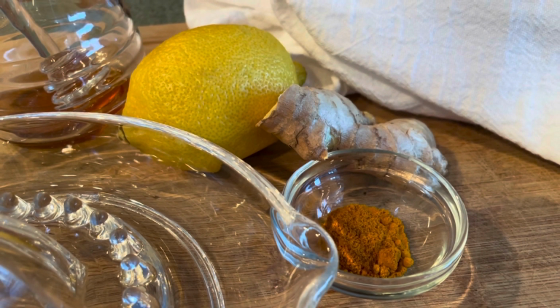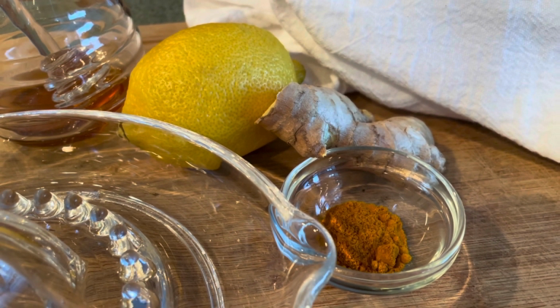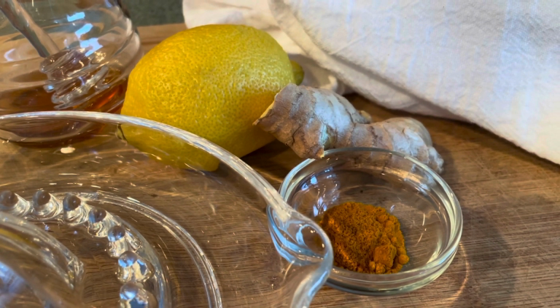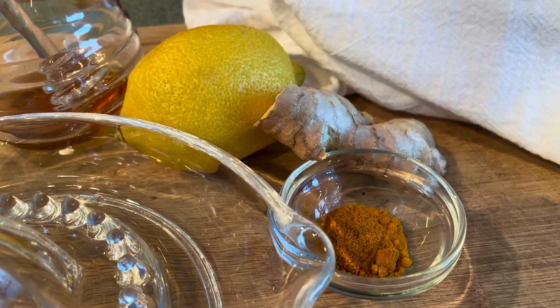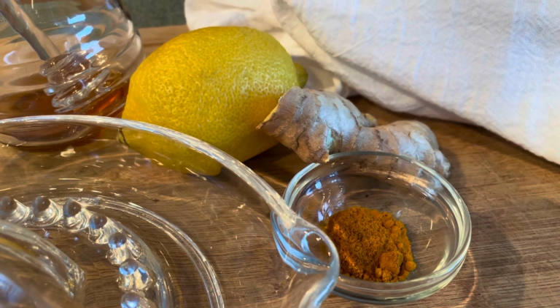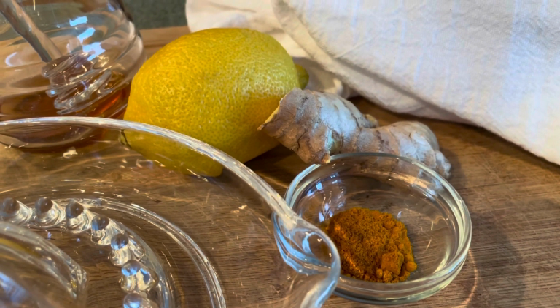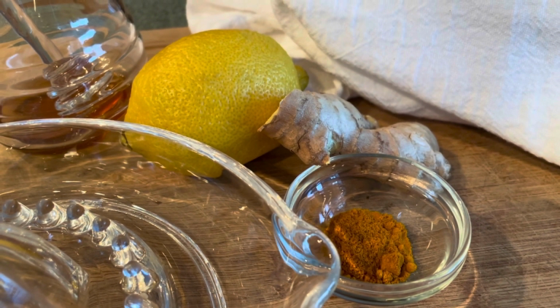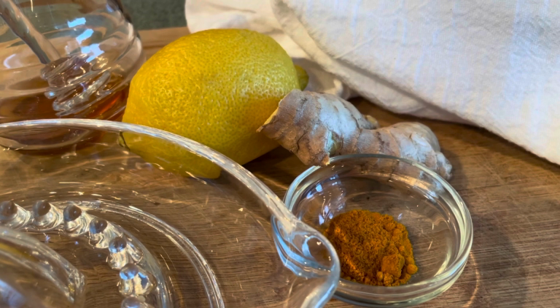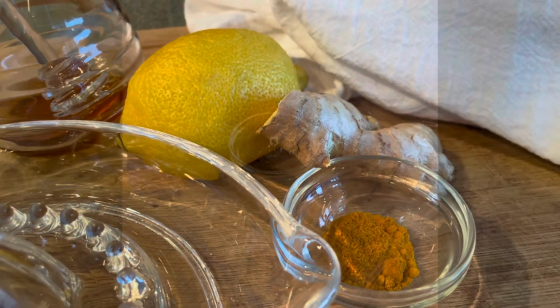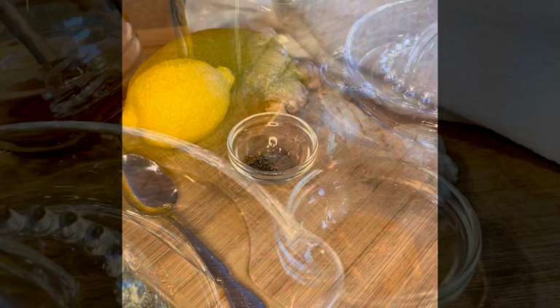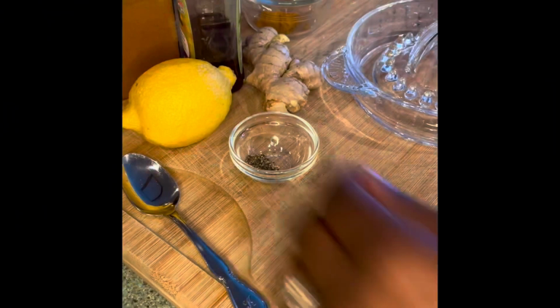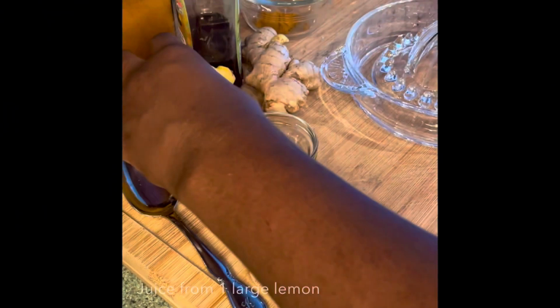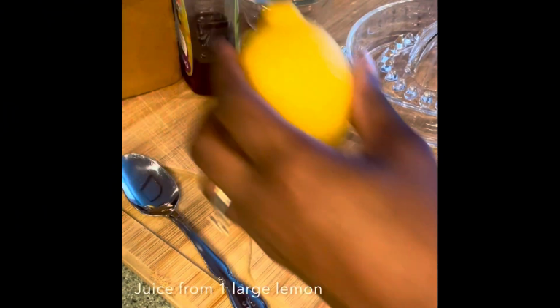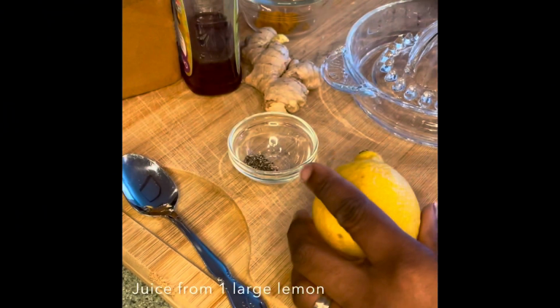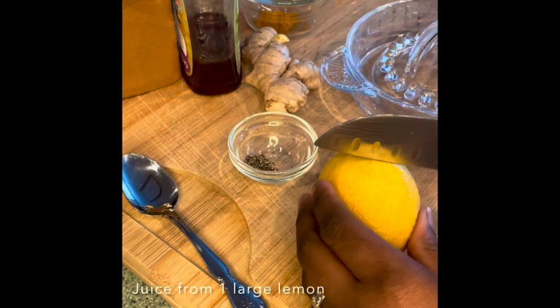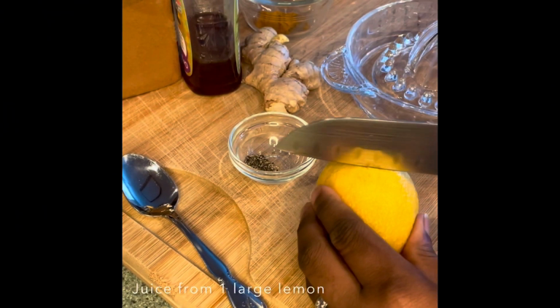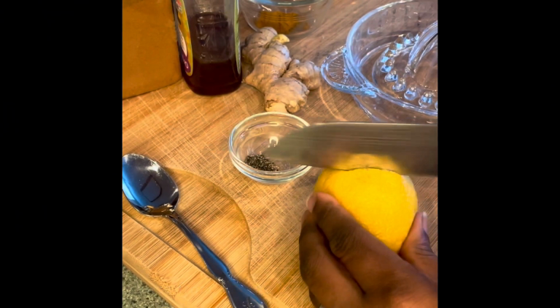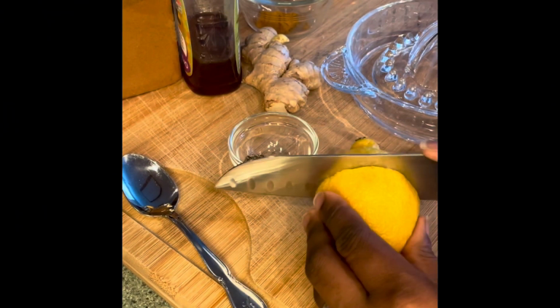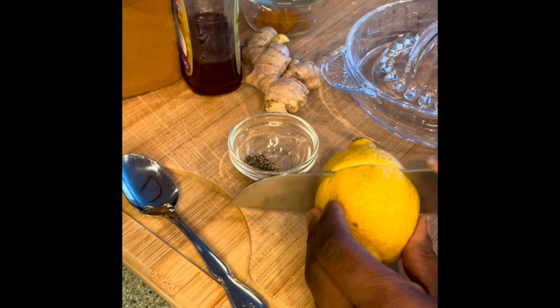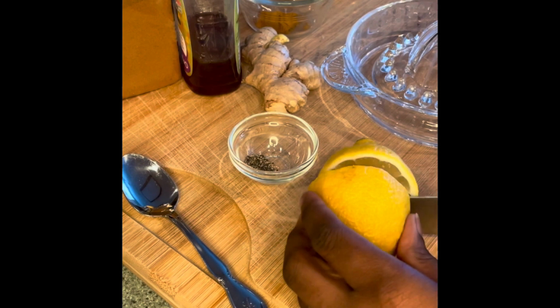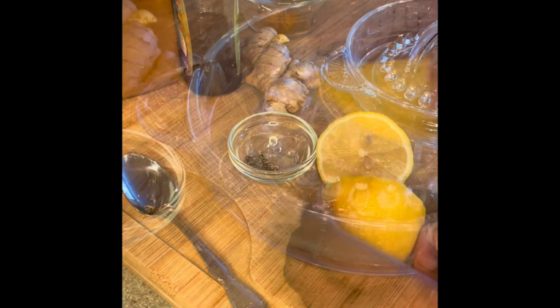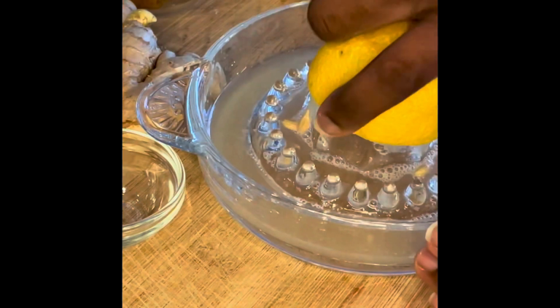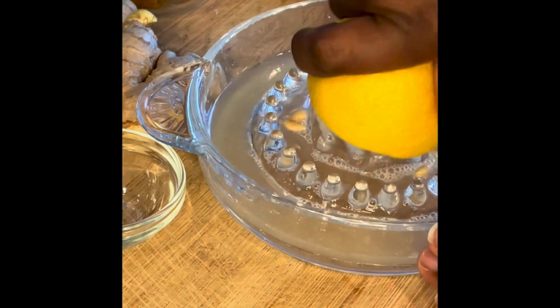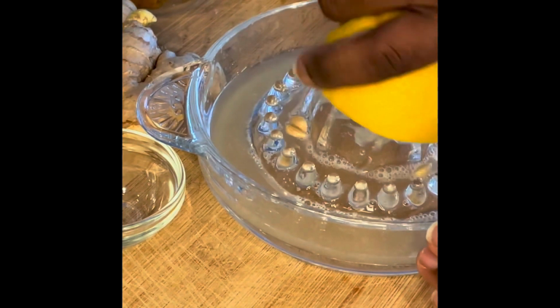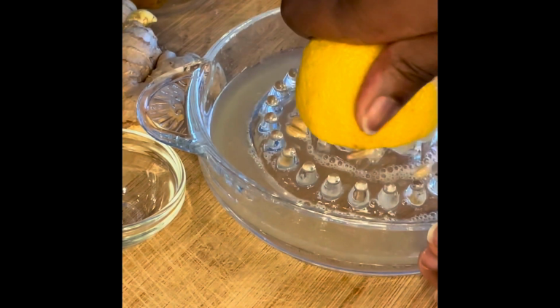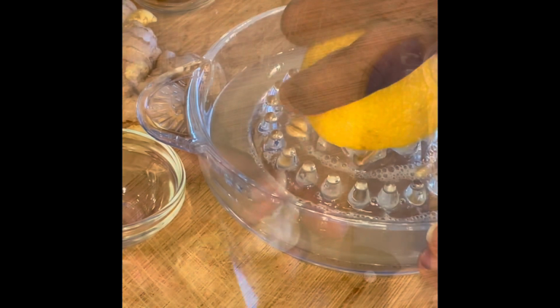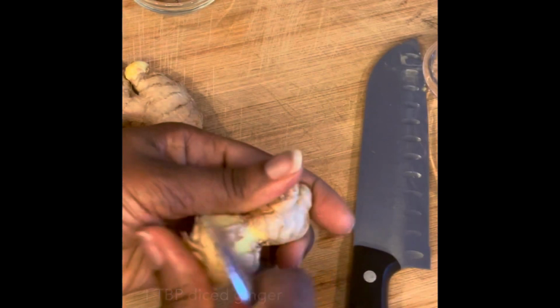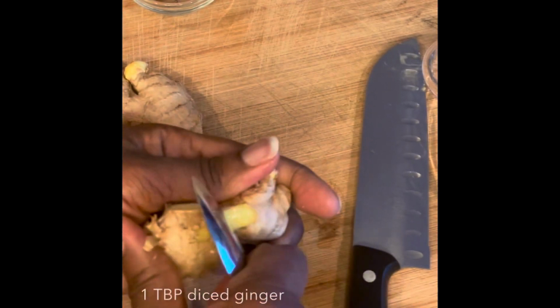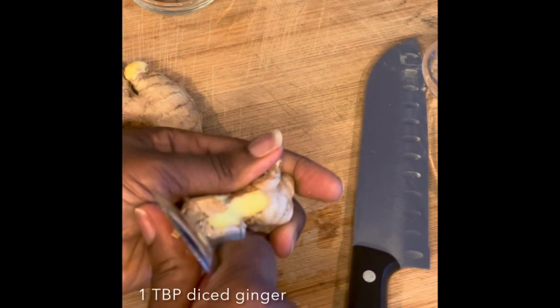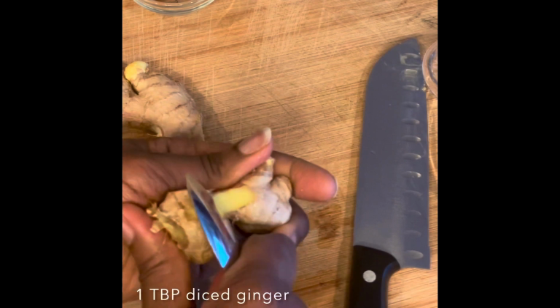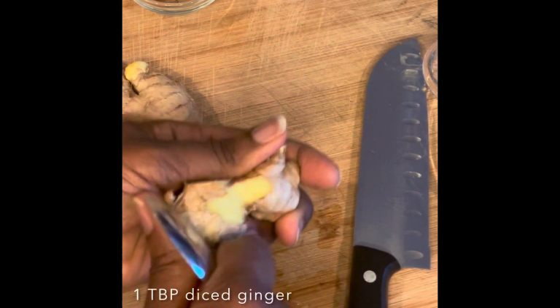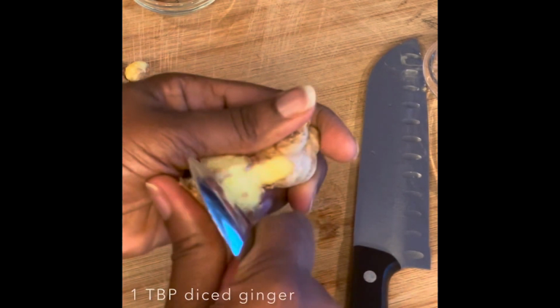To begin, you're going to take the juice from one lemon, and then you're going to take an inch and a half to two inch piece of fresh ginger, peel it, and dice it into small pieces.